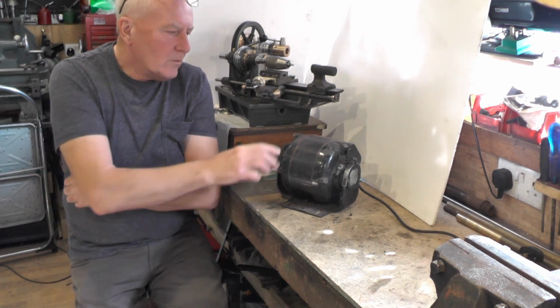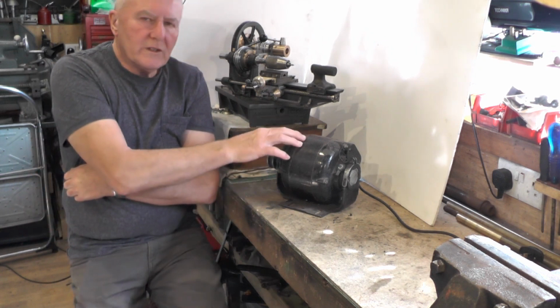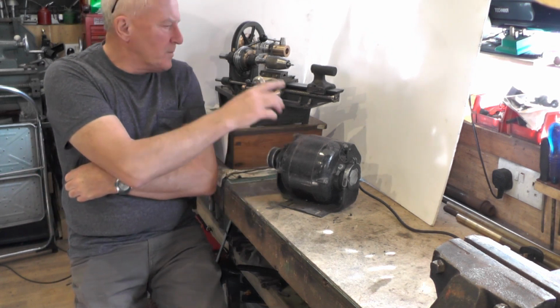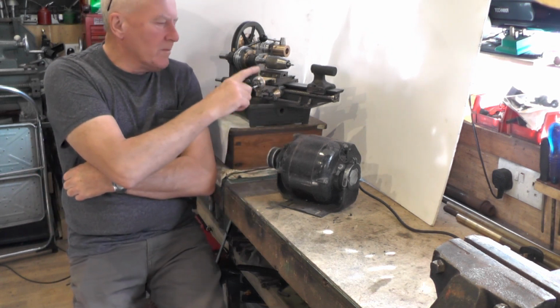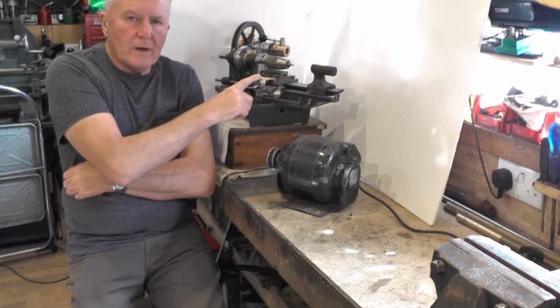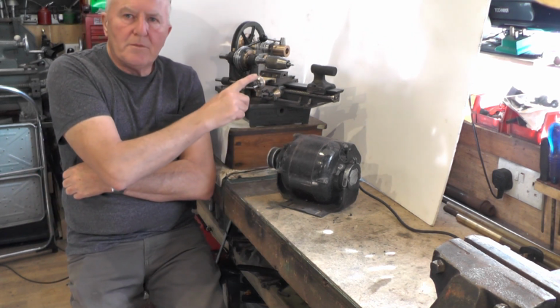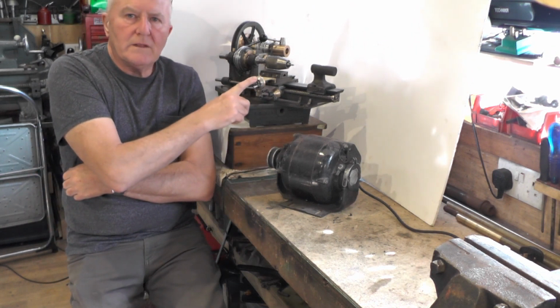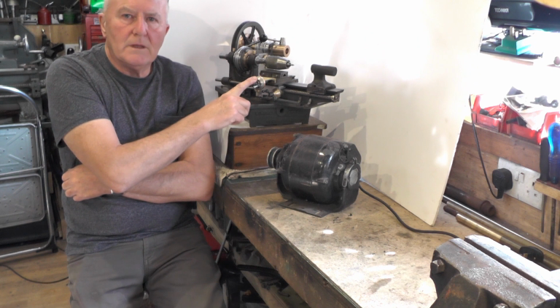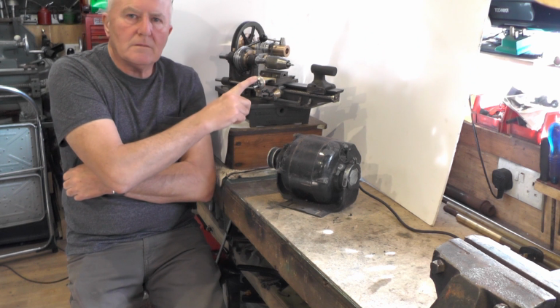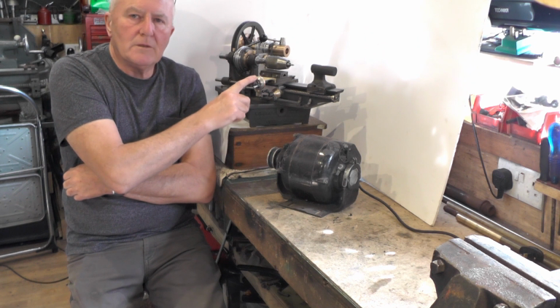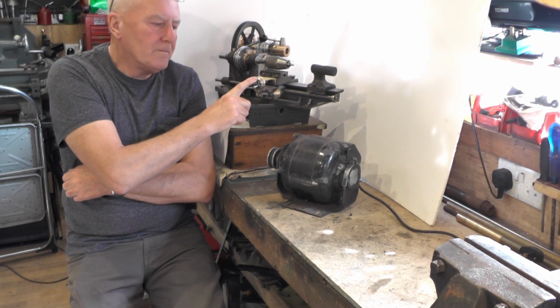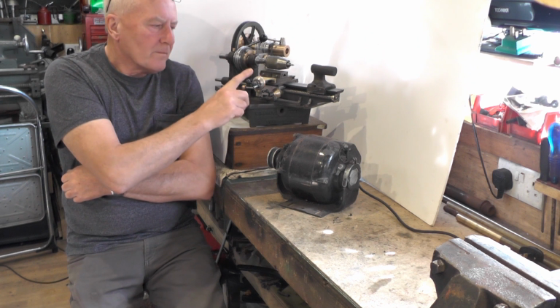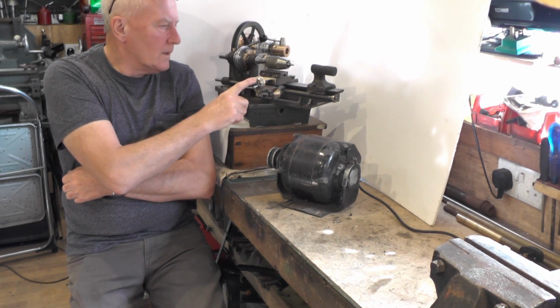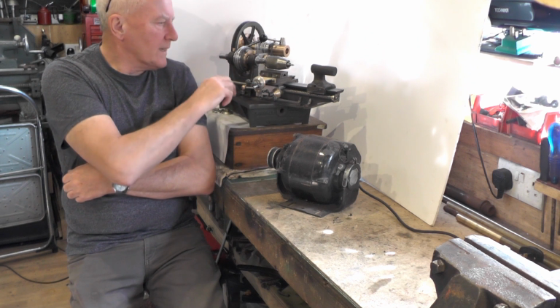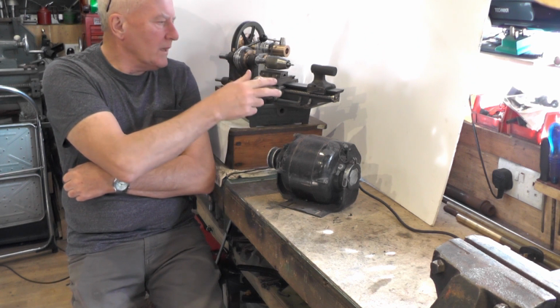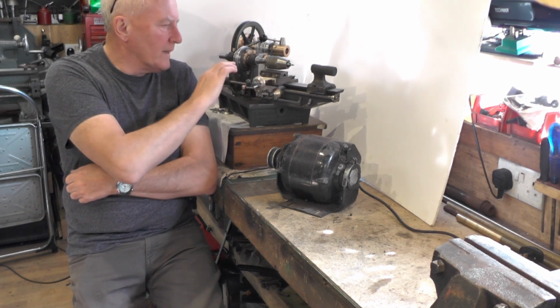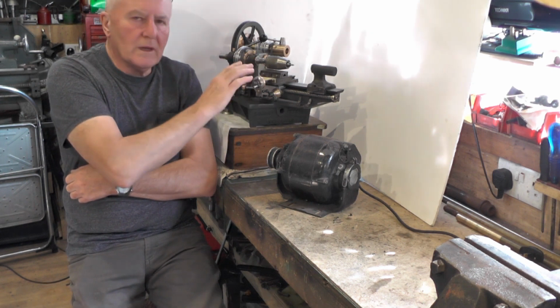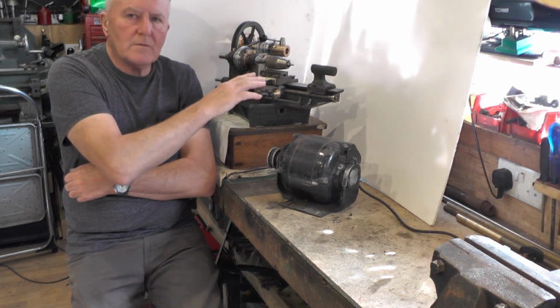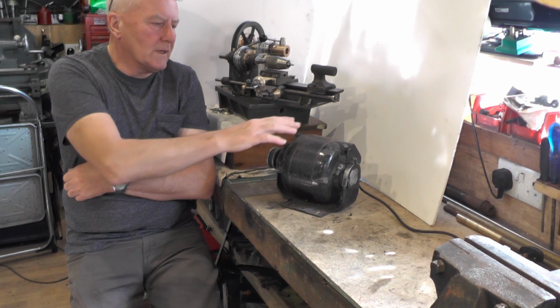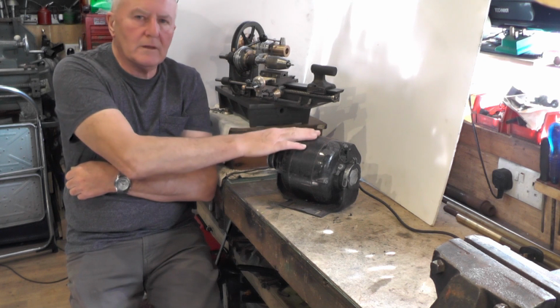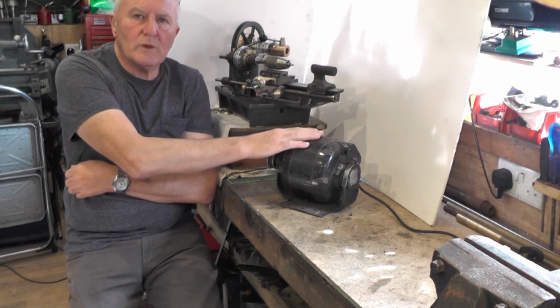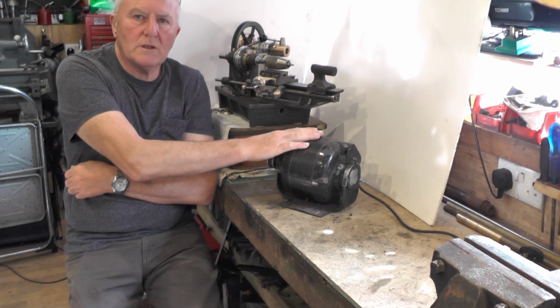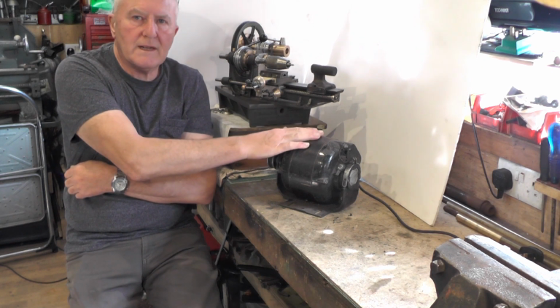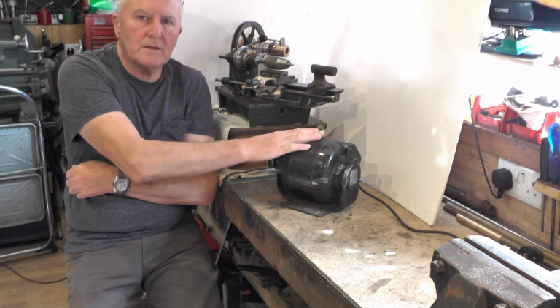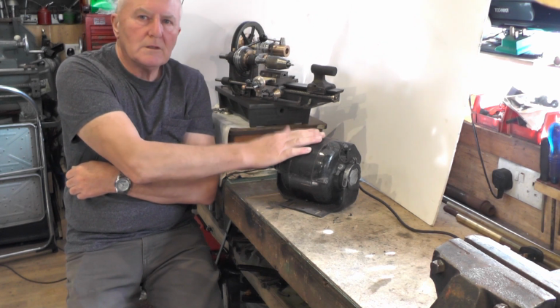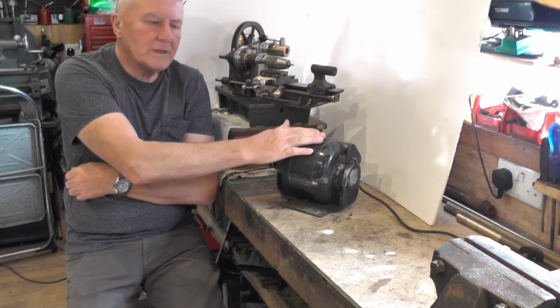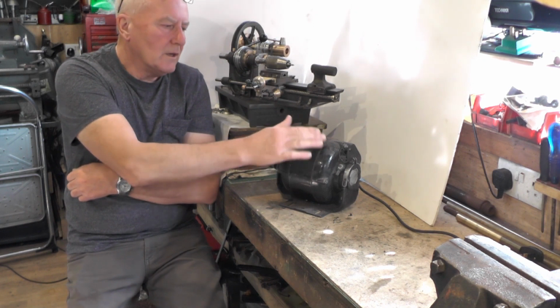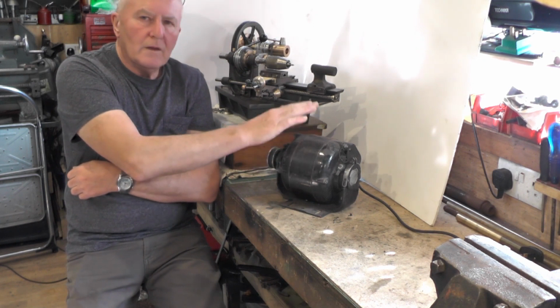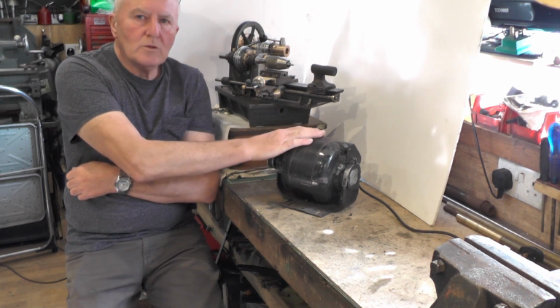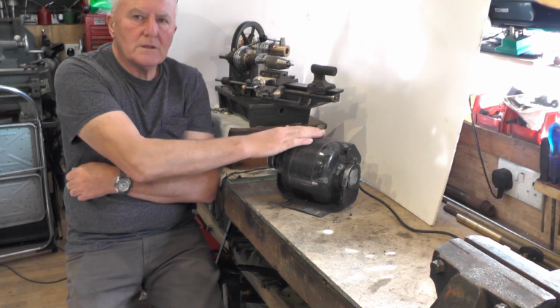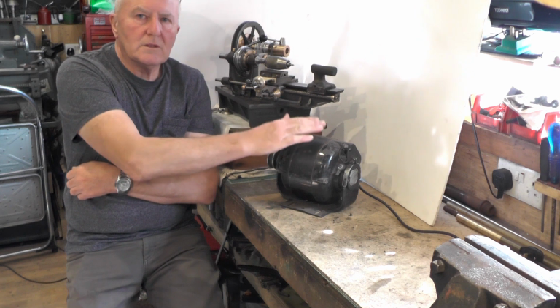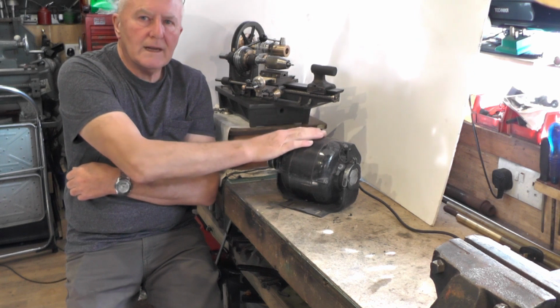I'm going to move on to the next part of my micro lathe project. I'm just taking a break off of the actual lathe at the moment and I'm going to have a look at a stand to put it on and the motor to fit under the stand.